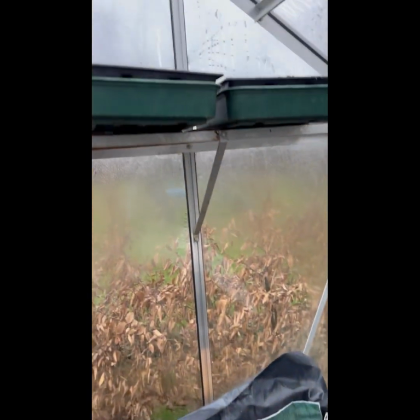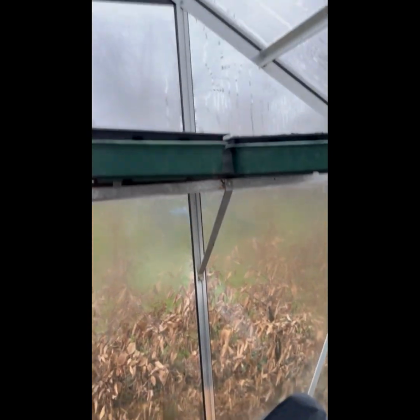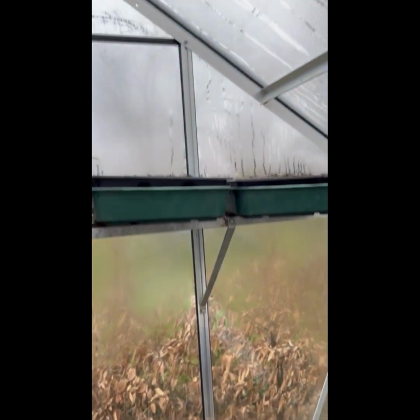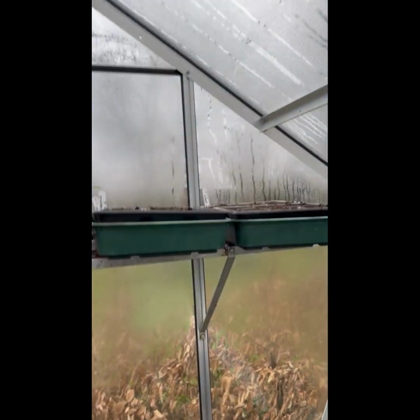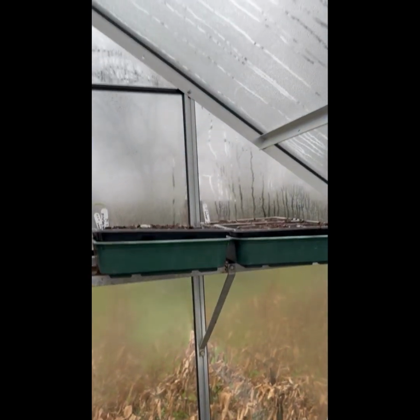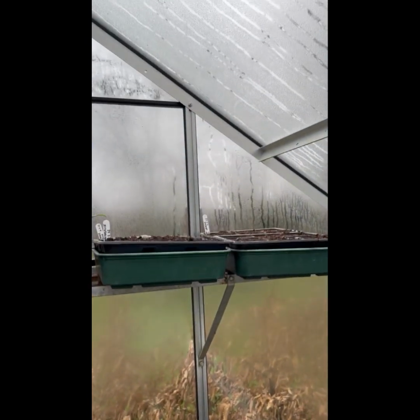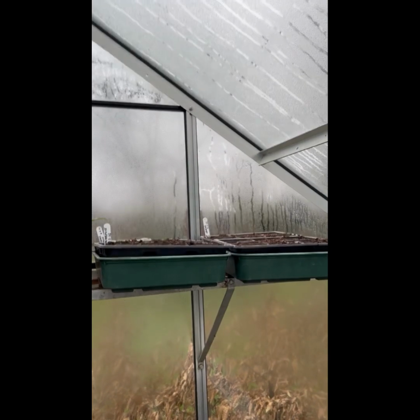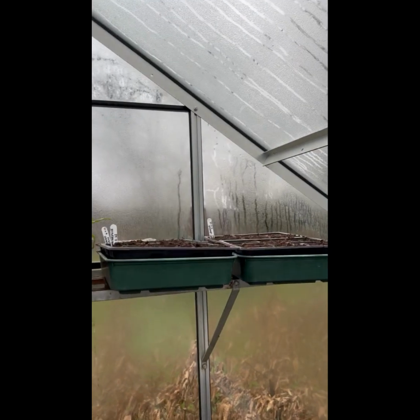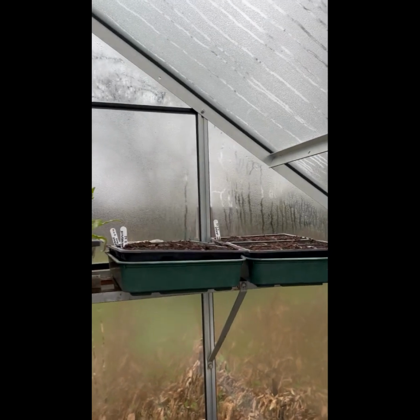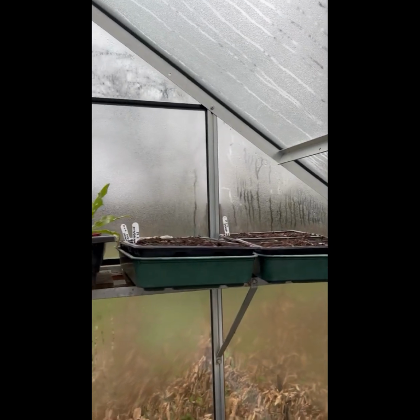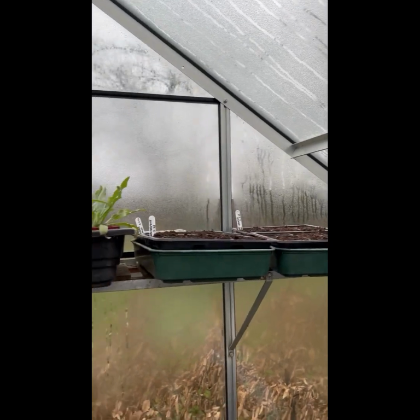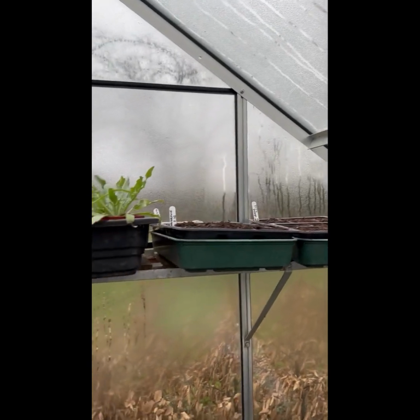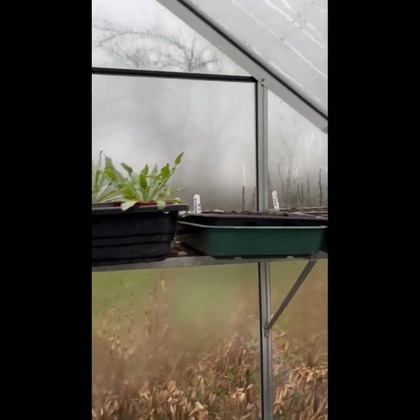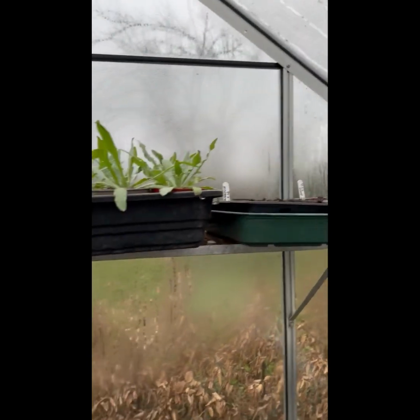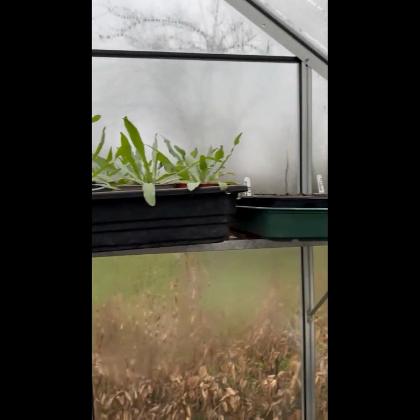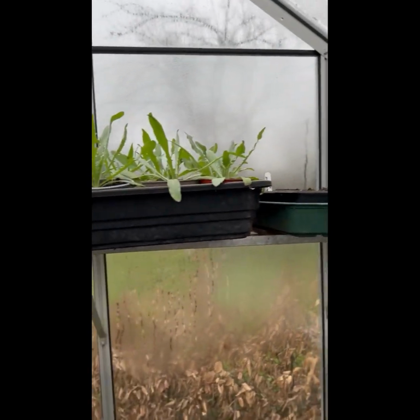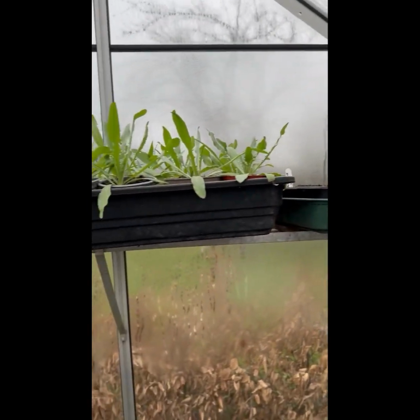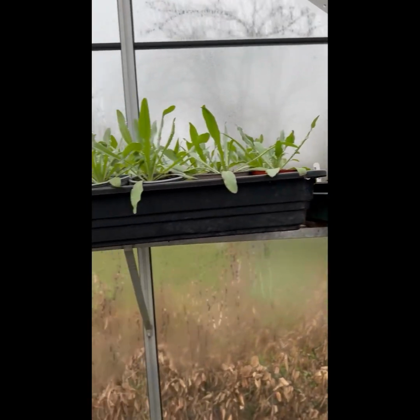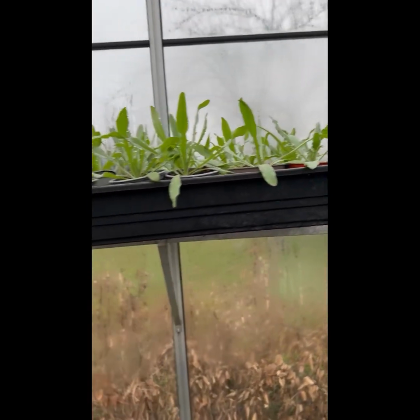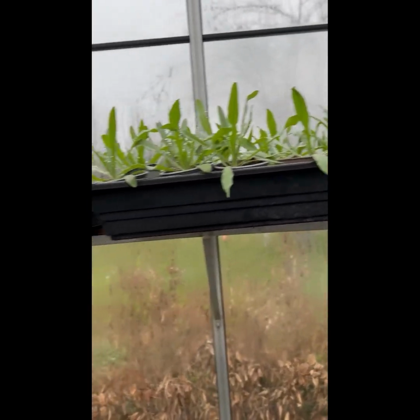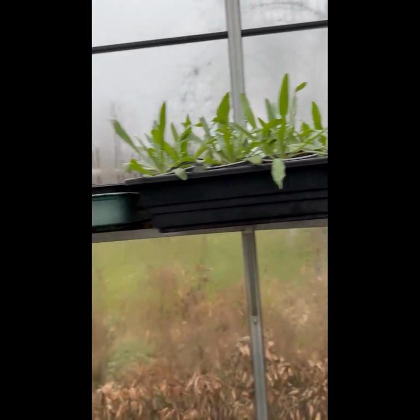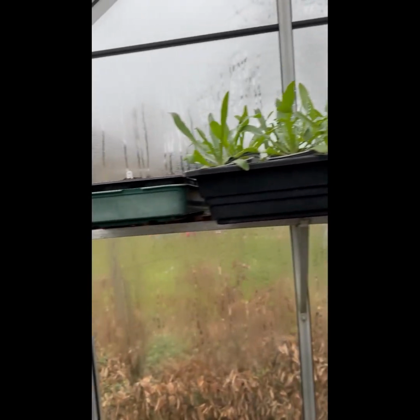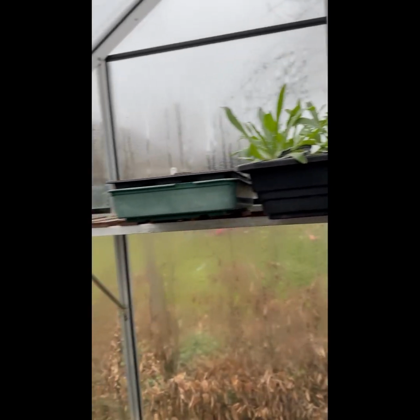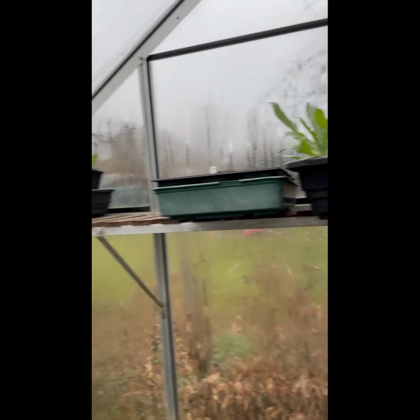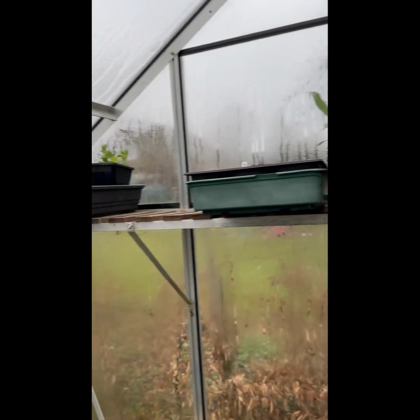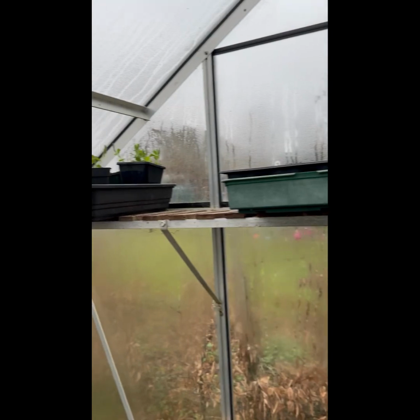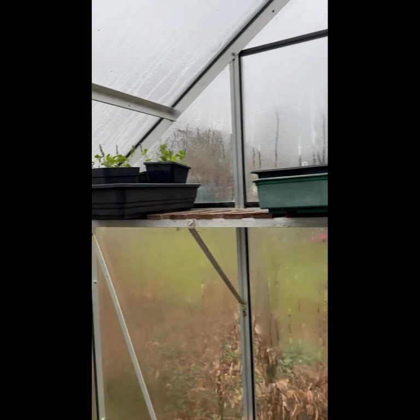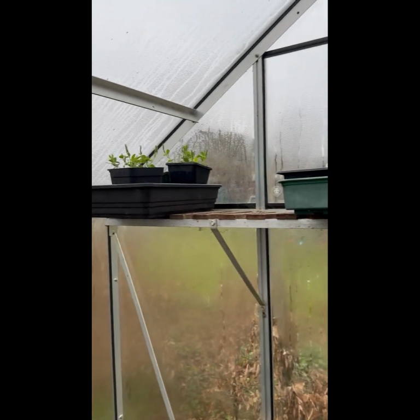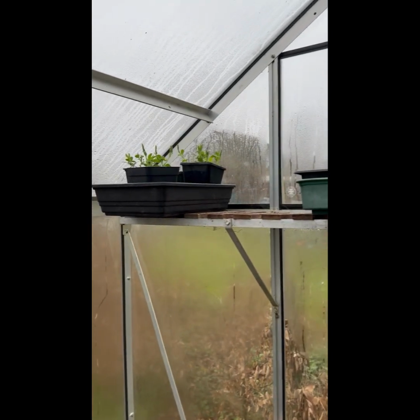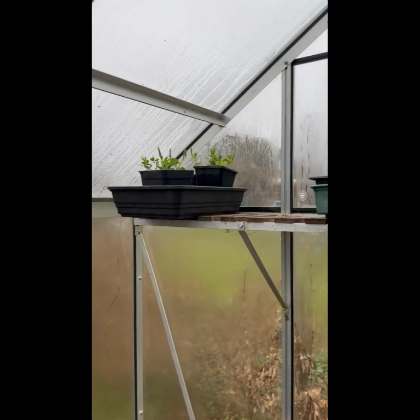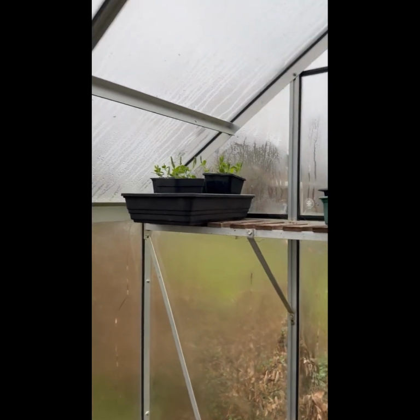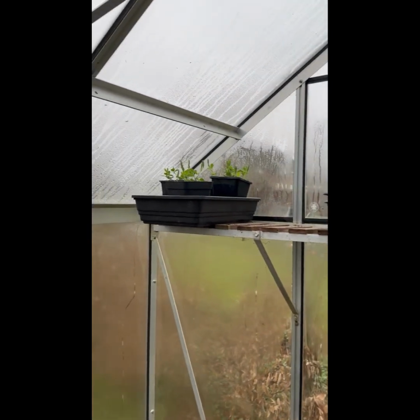Up the top you can't really see anything, but there are broad beans there. These are all cornflowers. And then I've got a little bunch of sweet peas over in the corner.